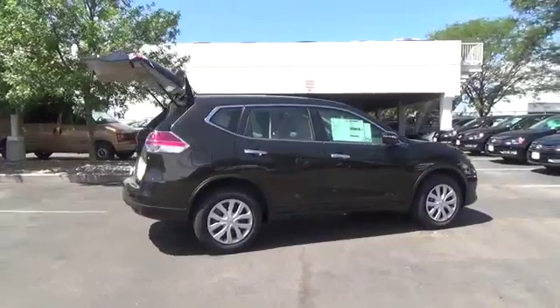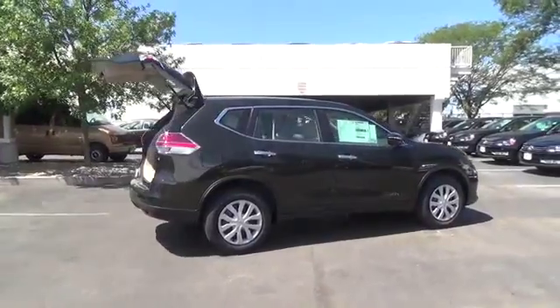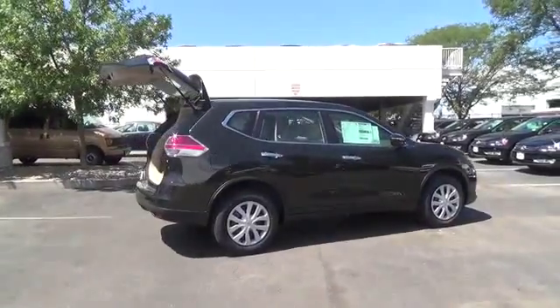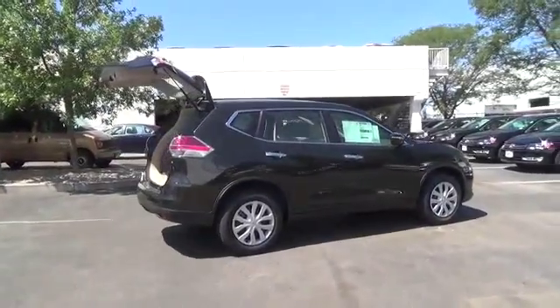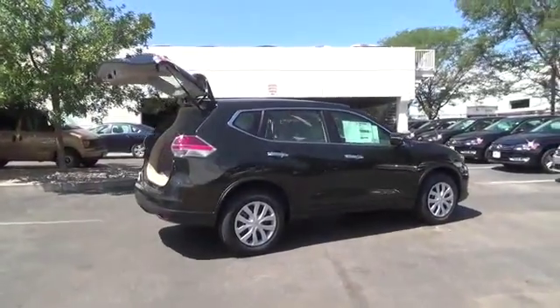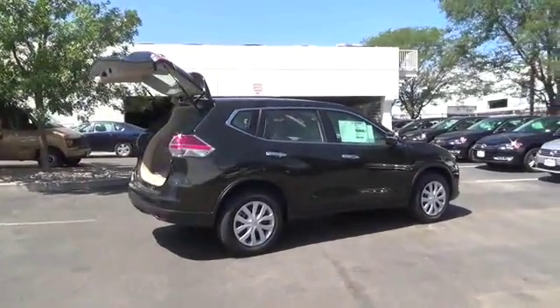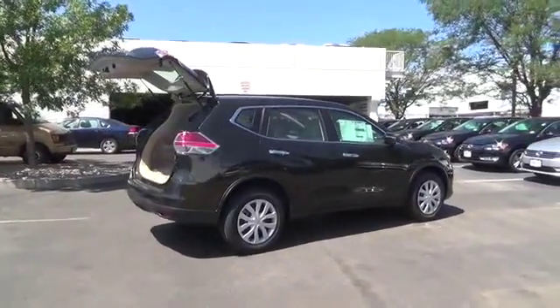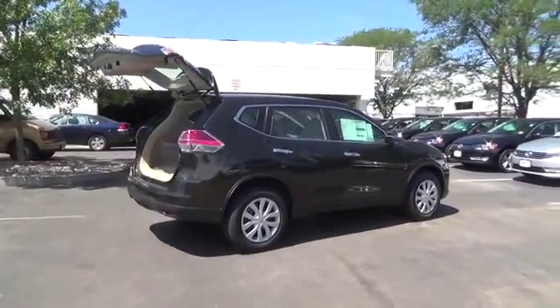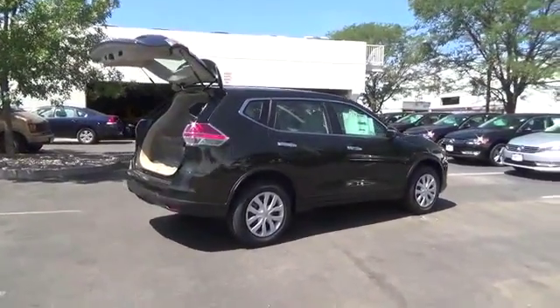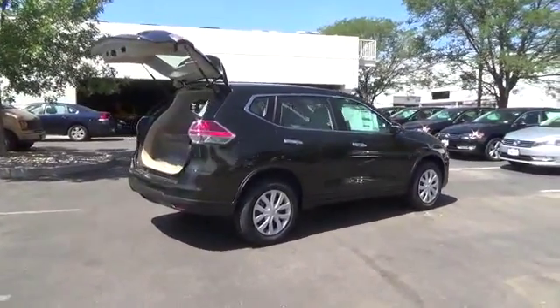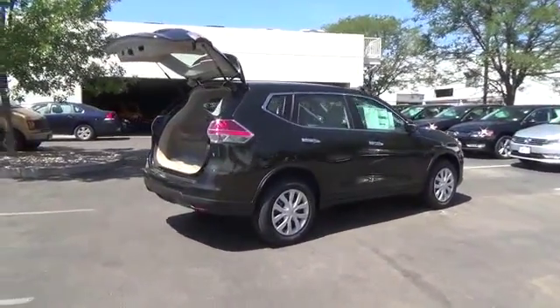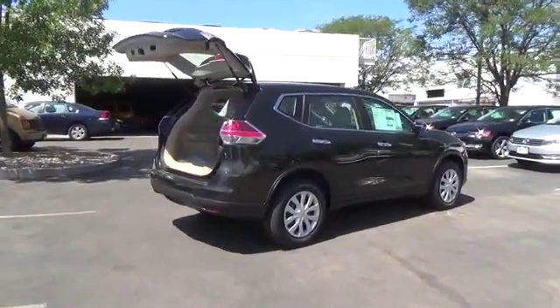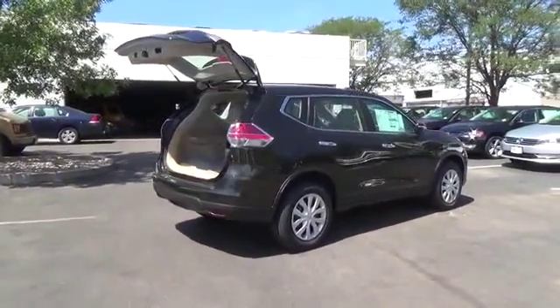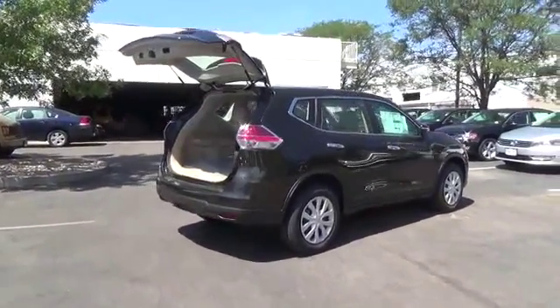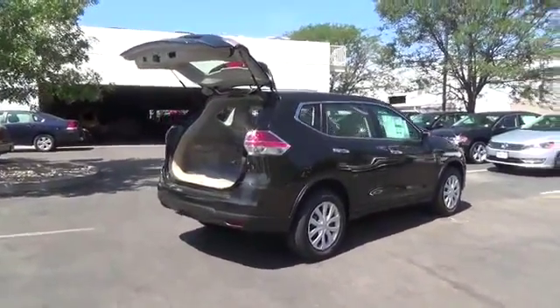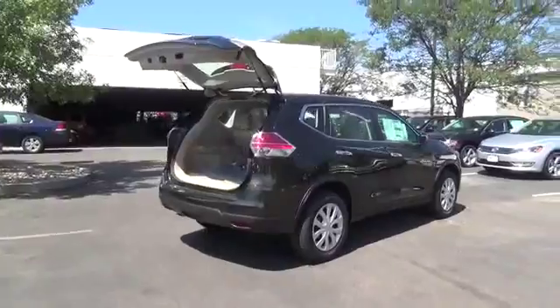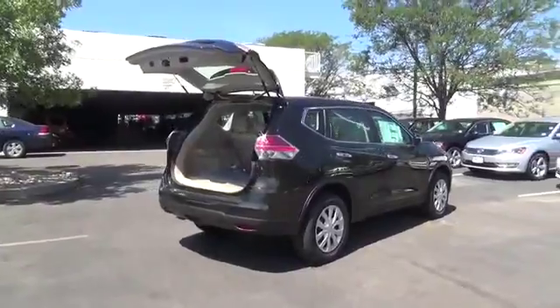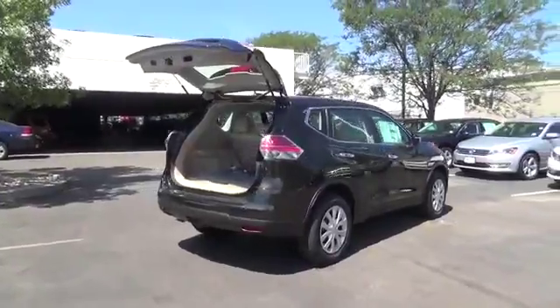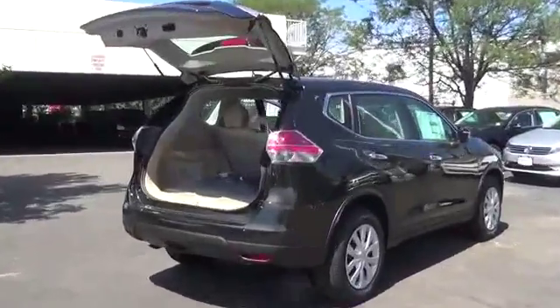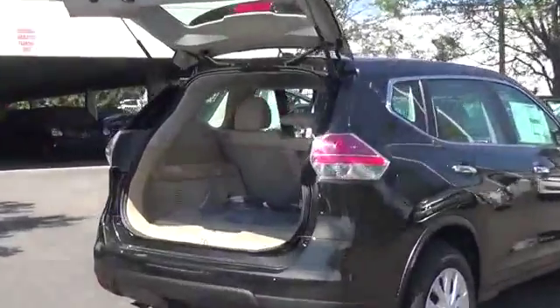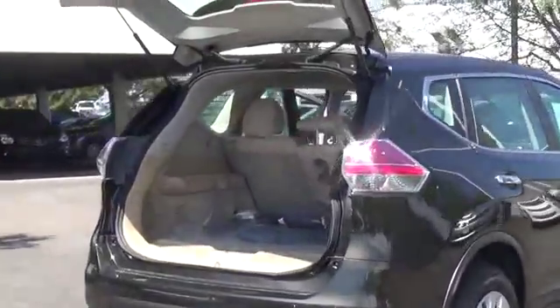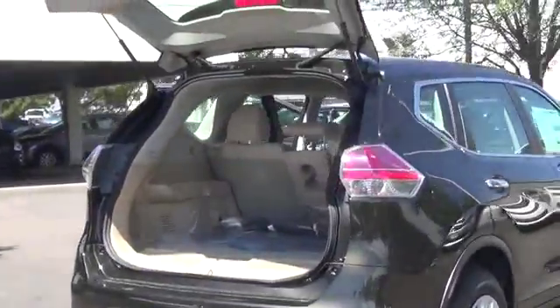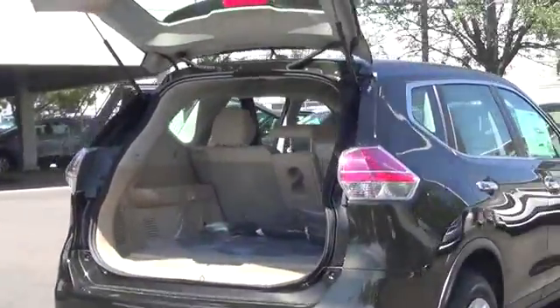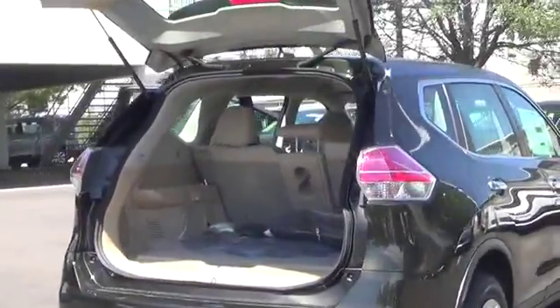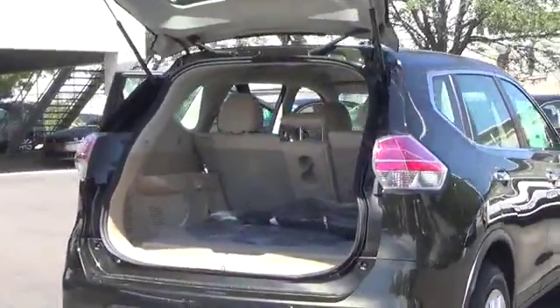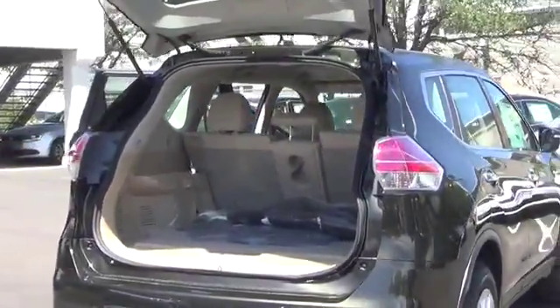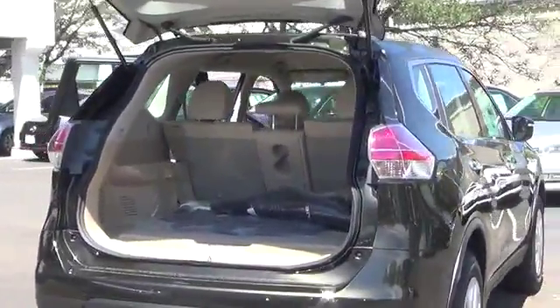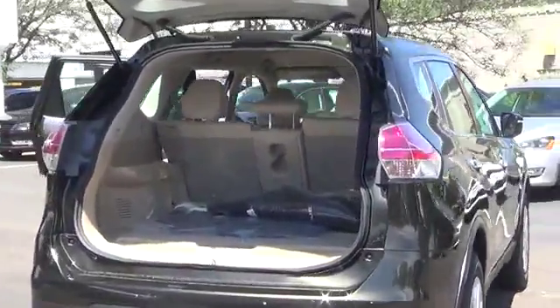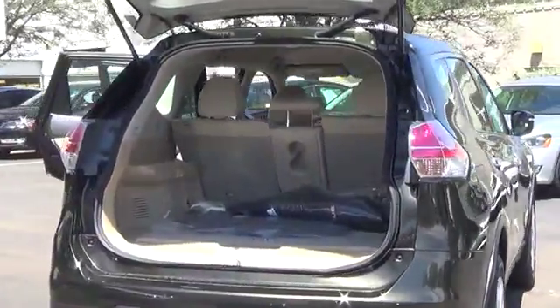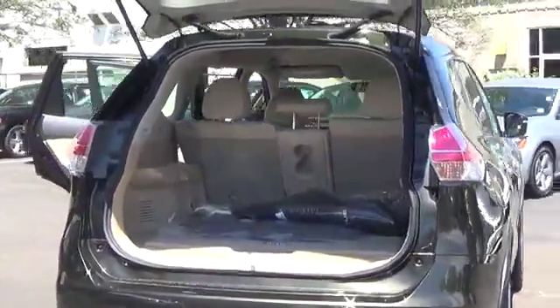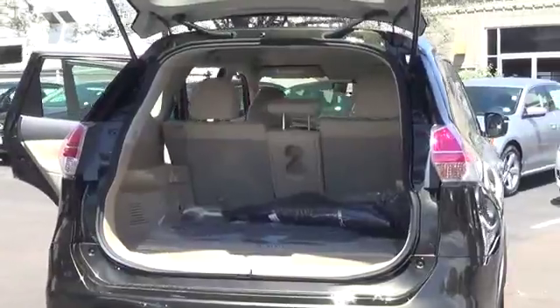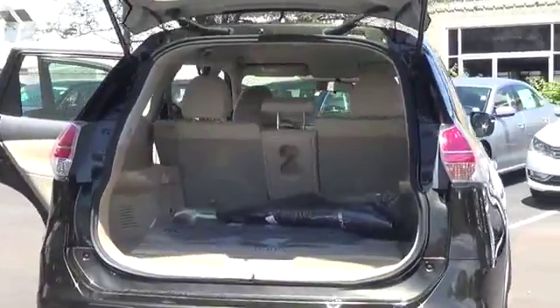Features include LED daytime running lights, eco mode, rear-view monitor, advanced drive-assist display, 70 cubic foot cargo capacity, and a divide-and-hide cargo system.